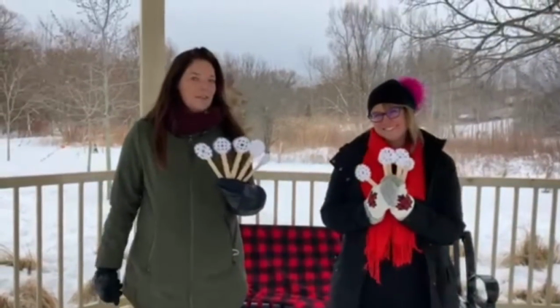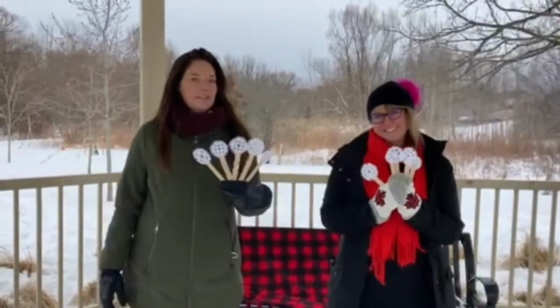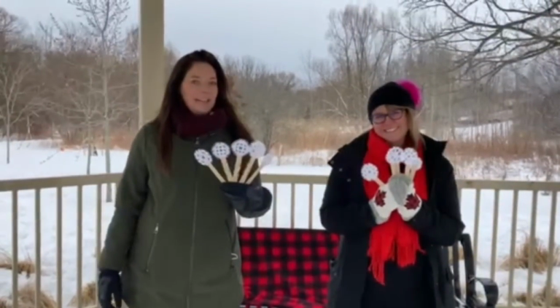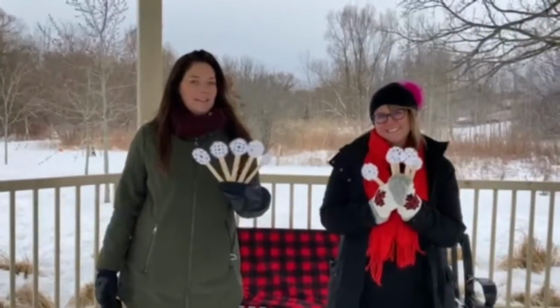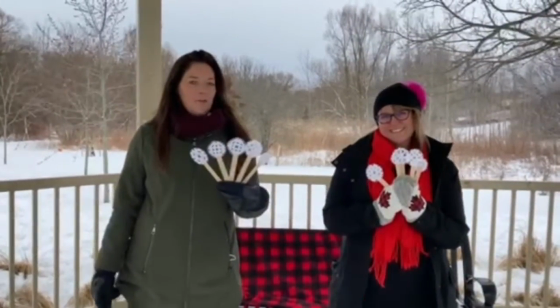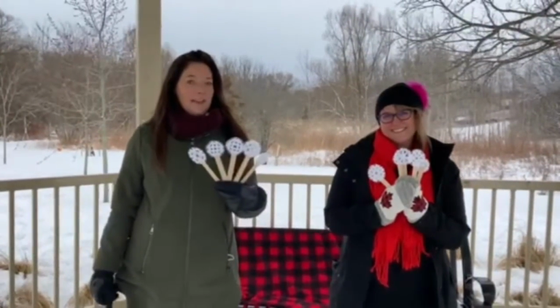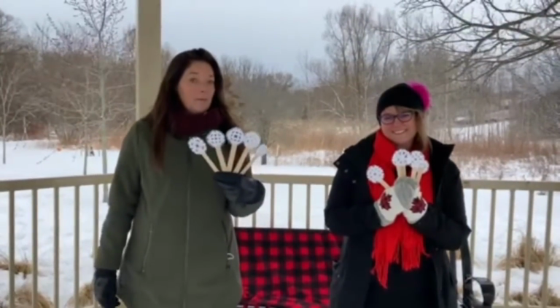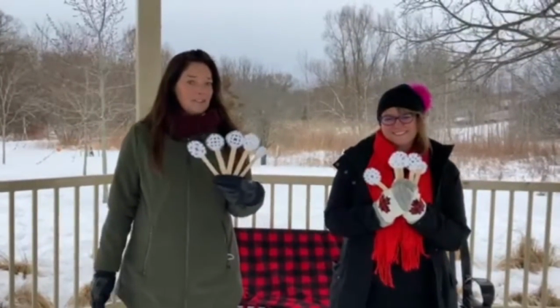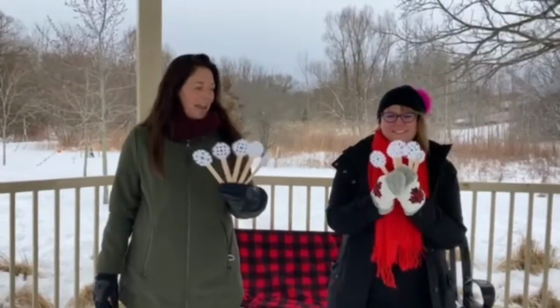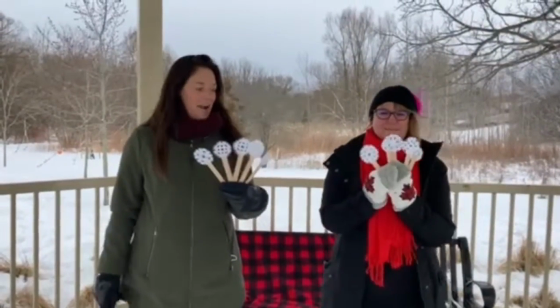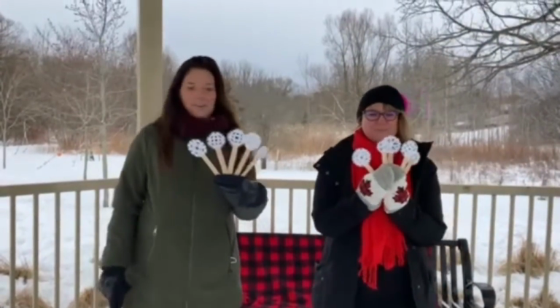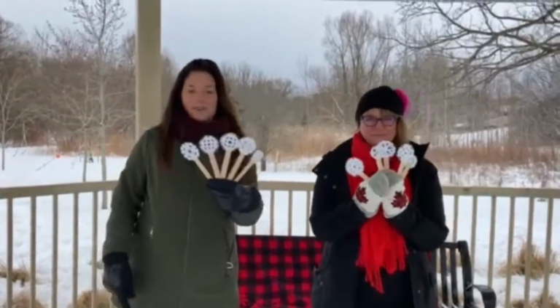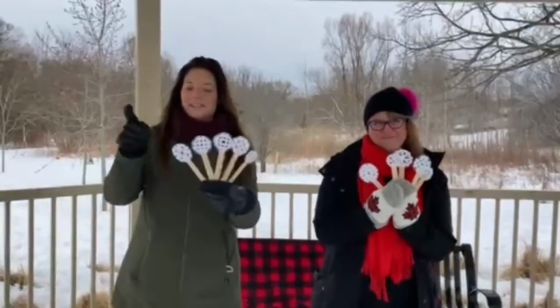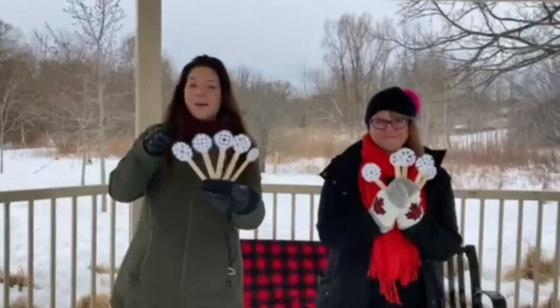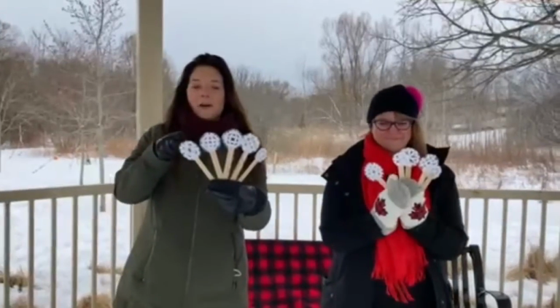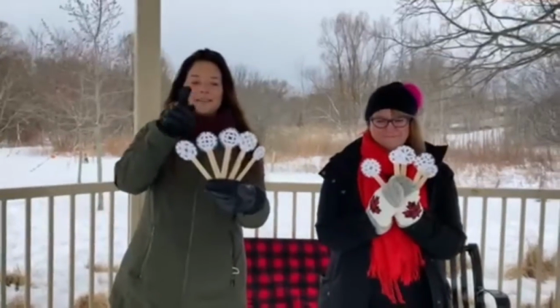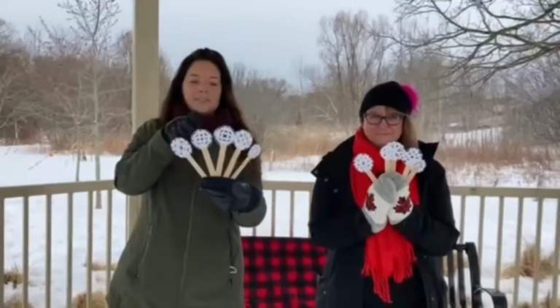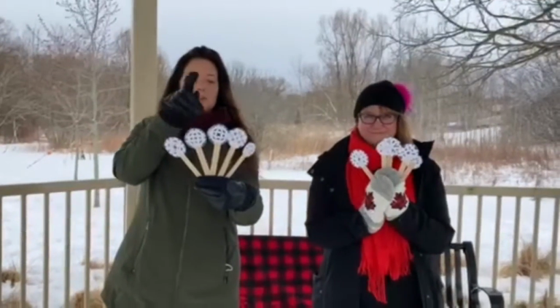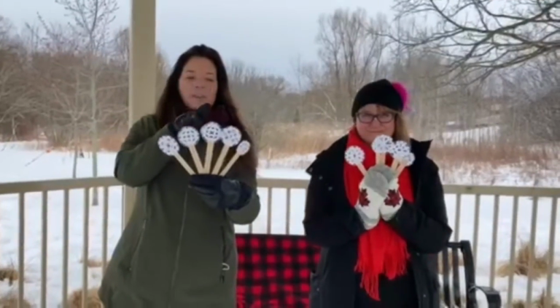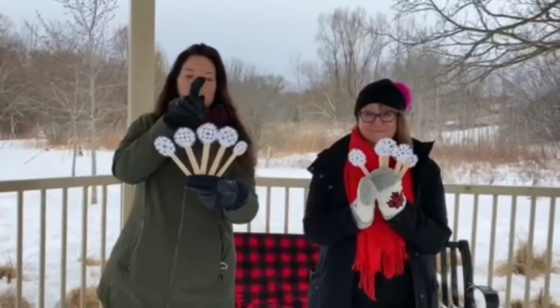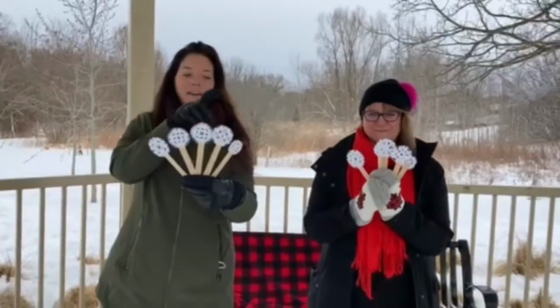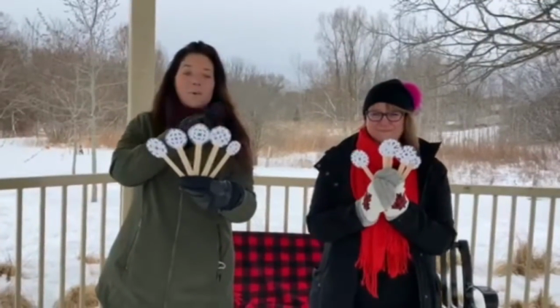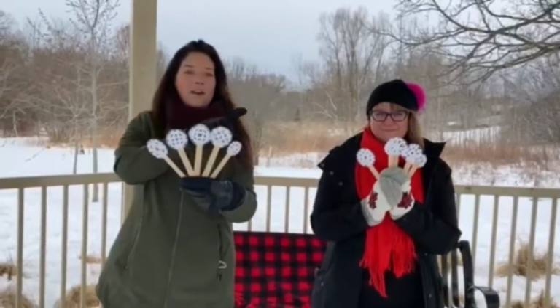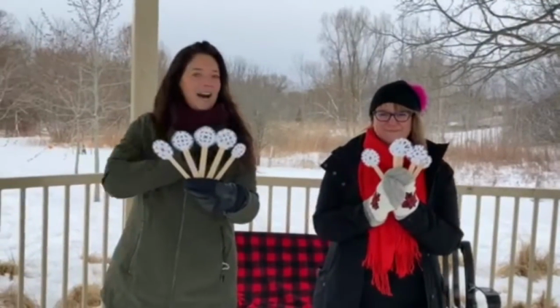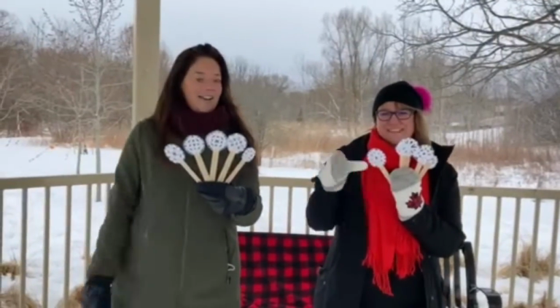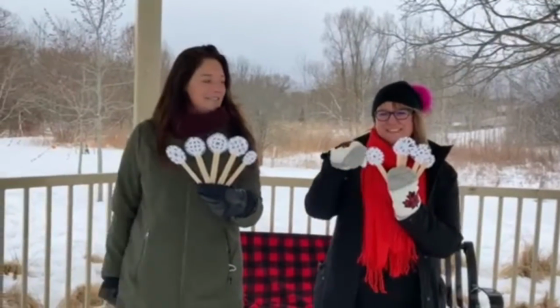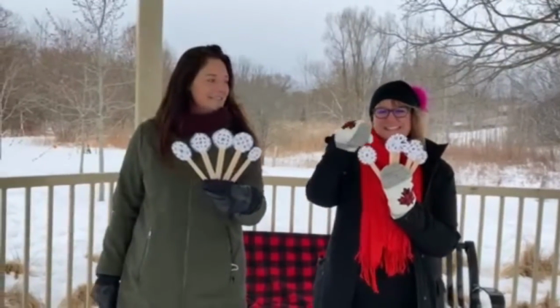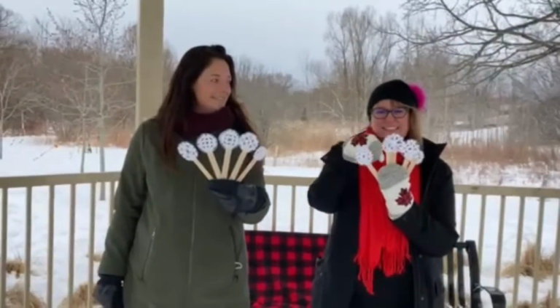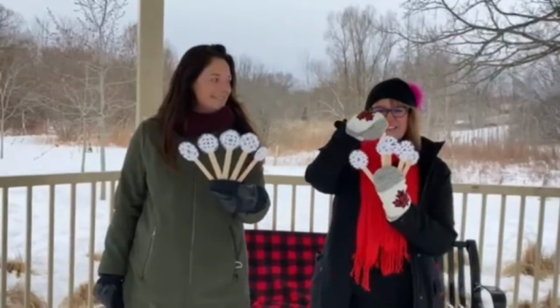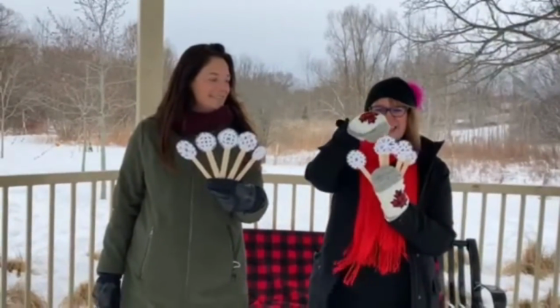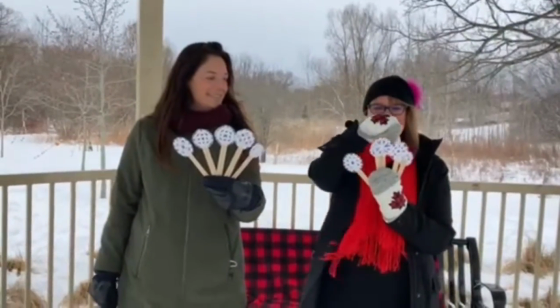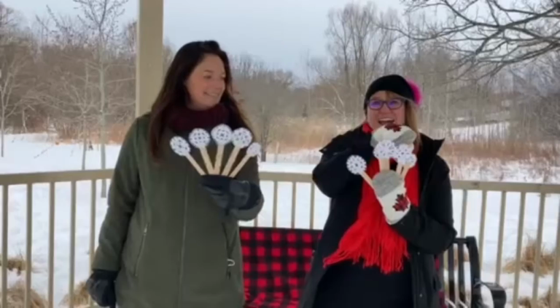It's called Ten Little Snowflakes, but first let's count our snowflakes: one, two, three, four, five, six, seven, eight, nine, ten! All right, are we ready?